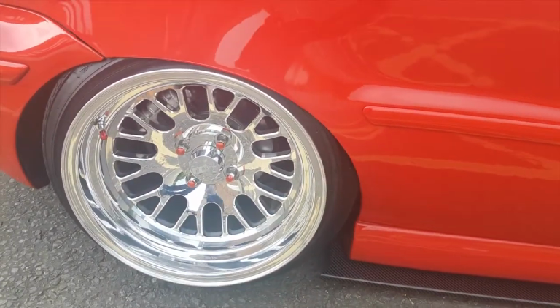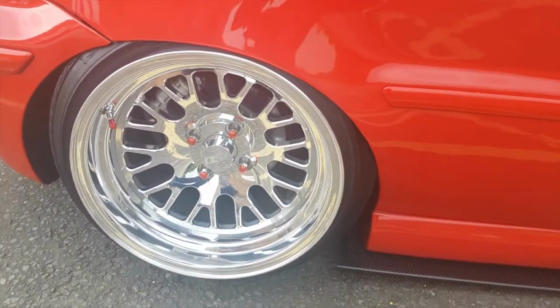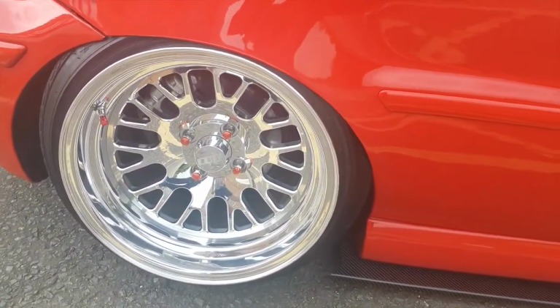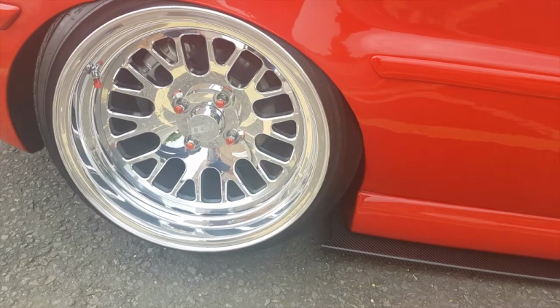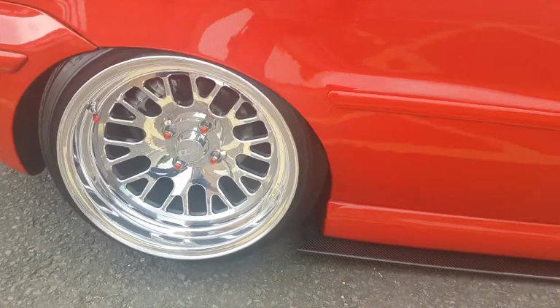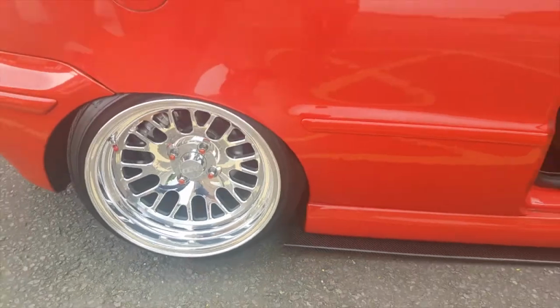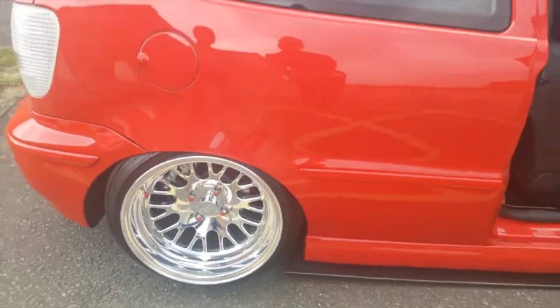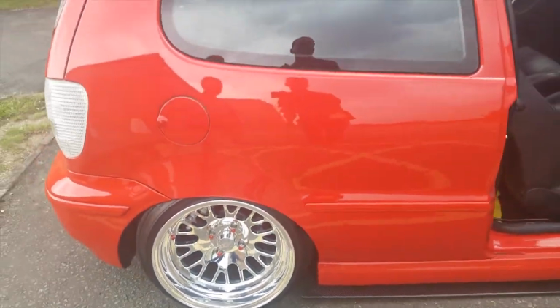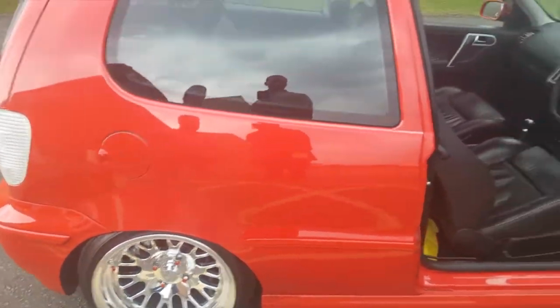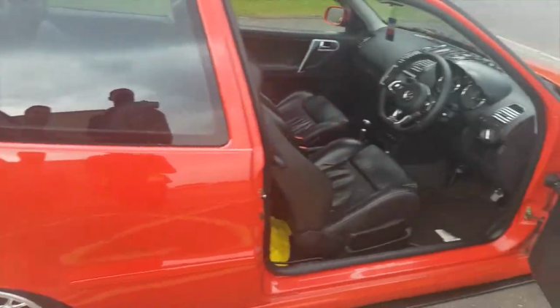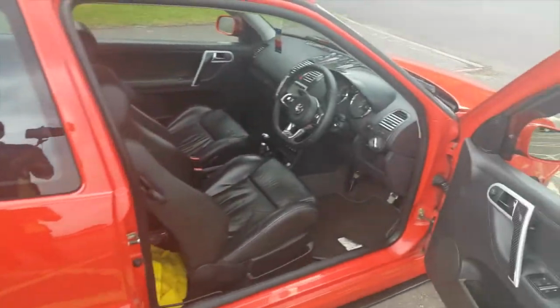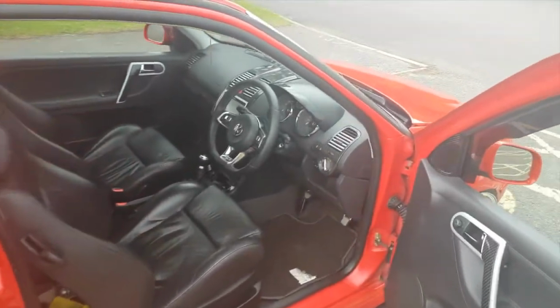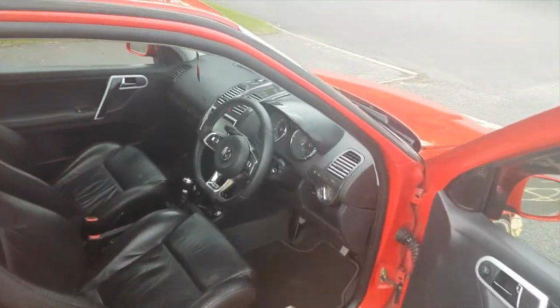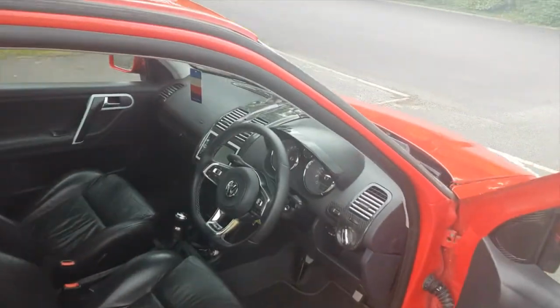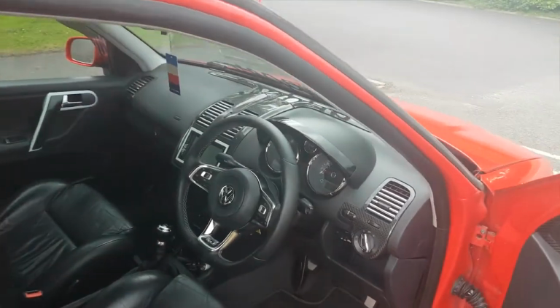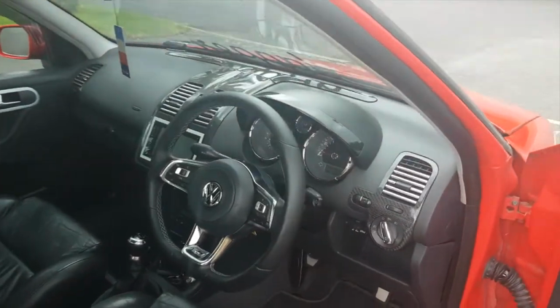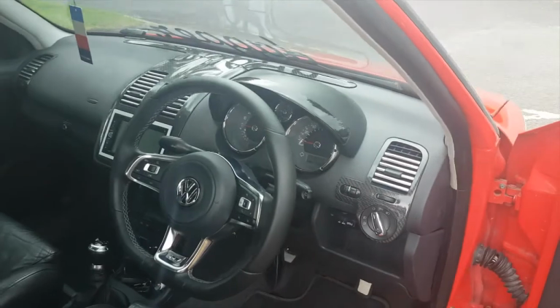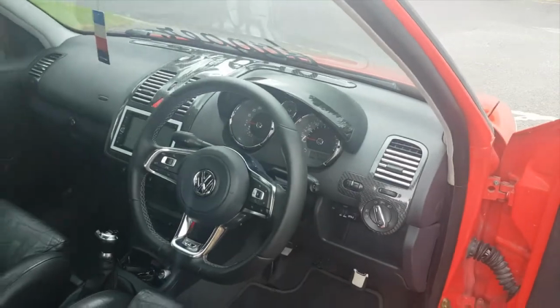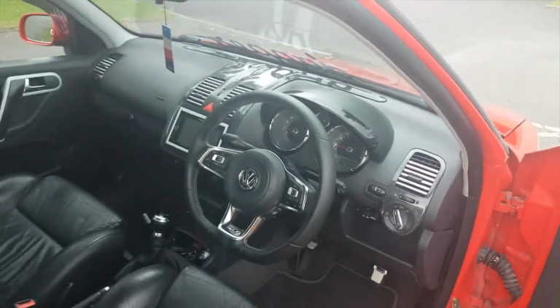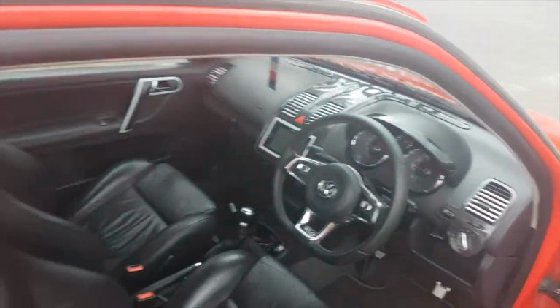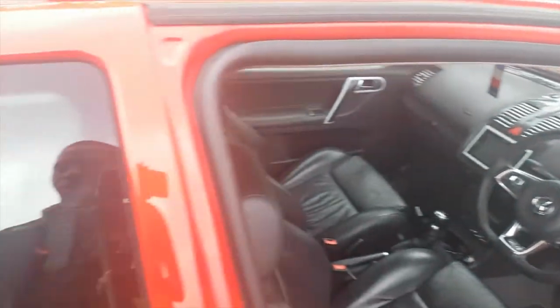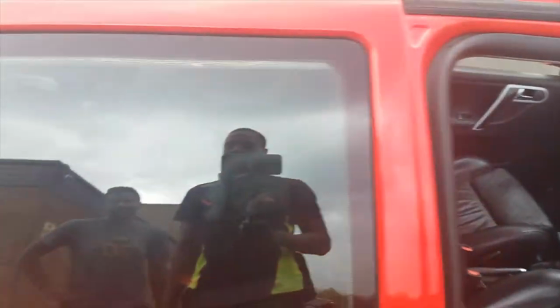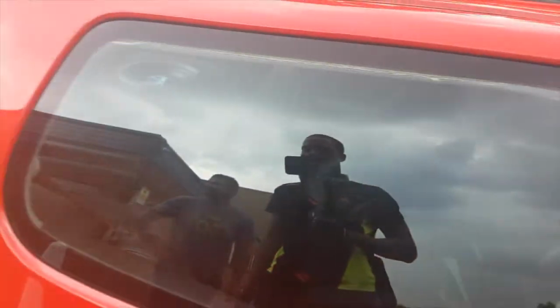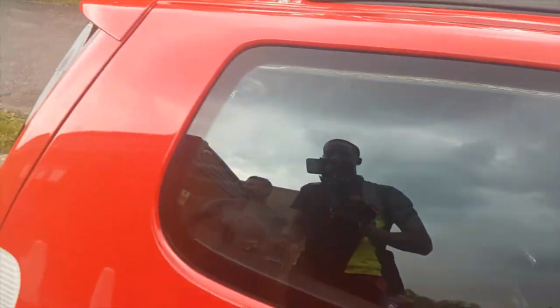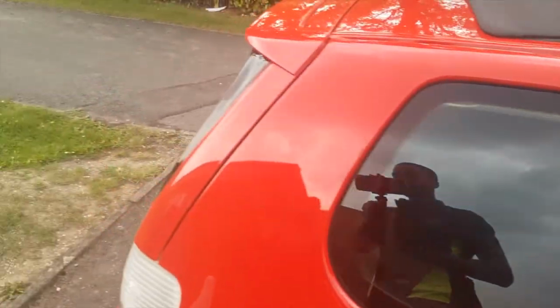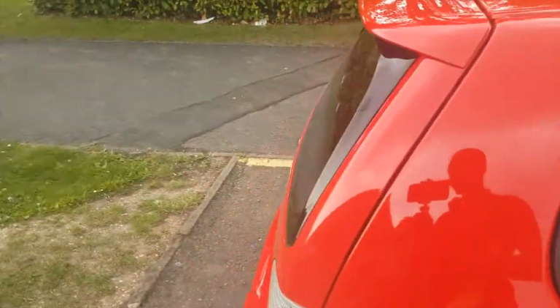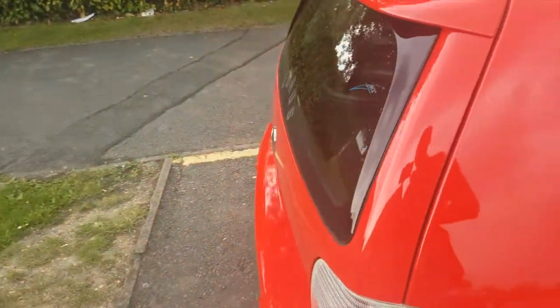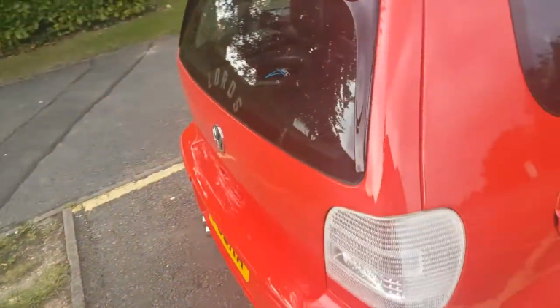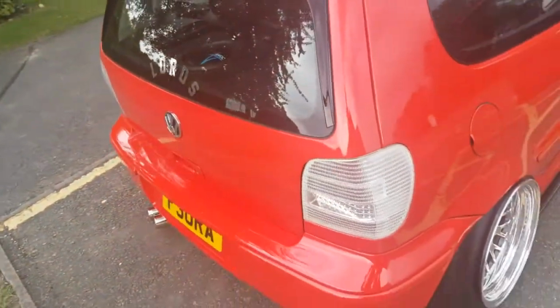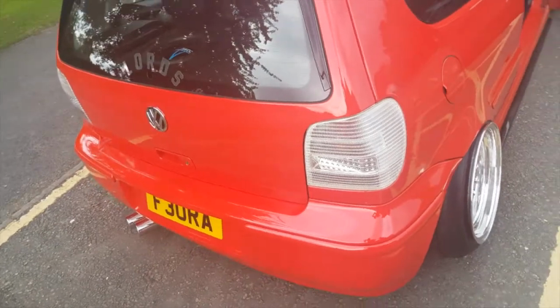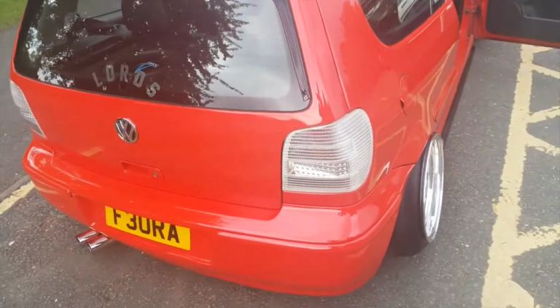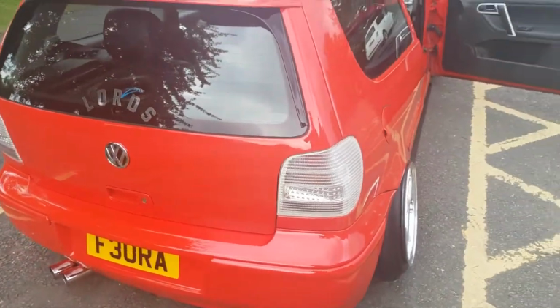It's got loads of other modifications — a Golf 7 steering wheel, Audi RS4 pedals, loads of carbon fiber inside, a big audio setup. It originally was a hard top but I've fitted an open-air sunroof.